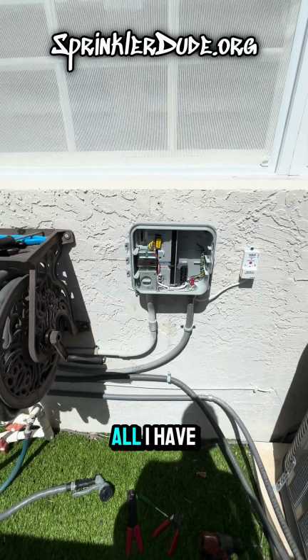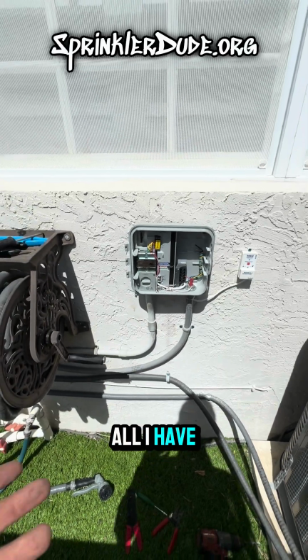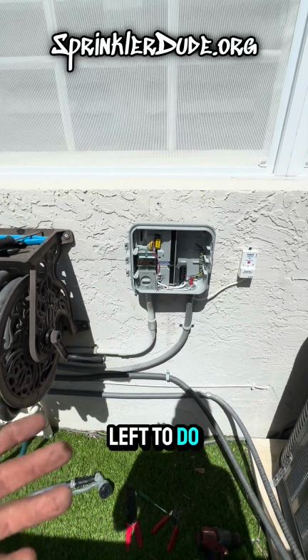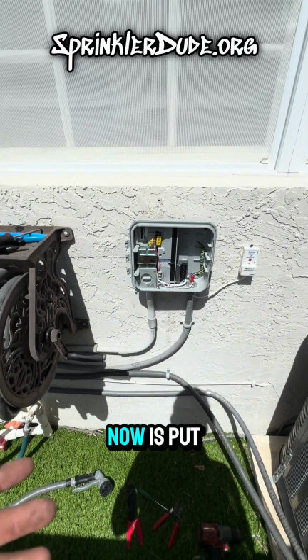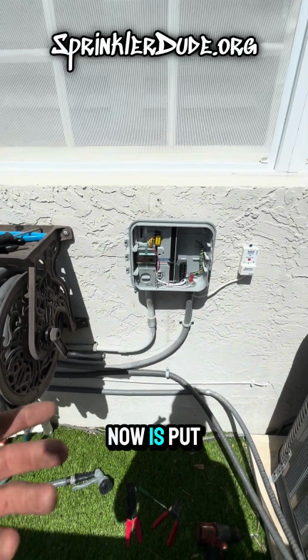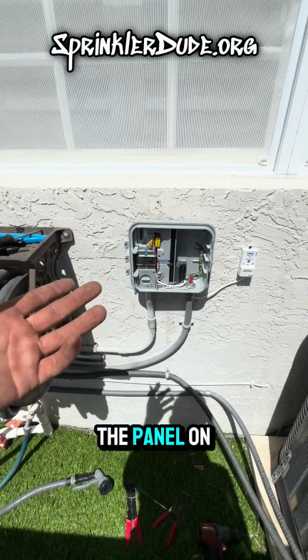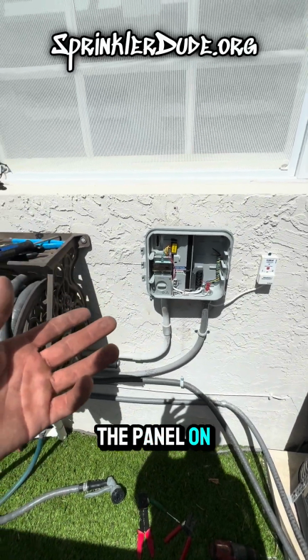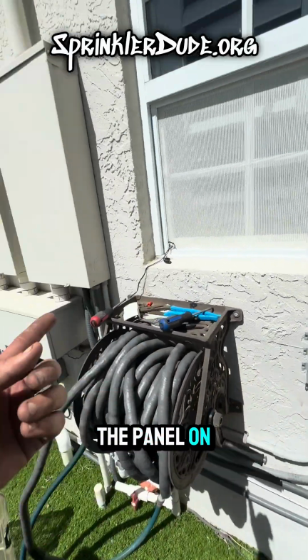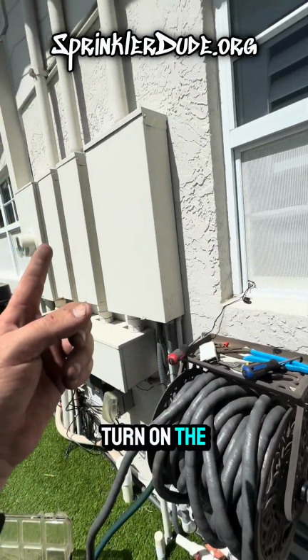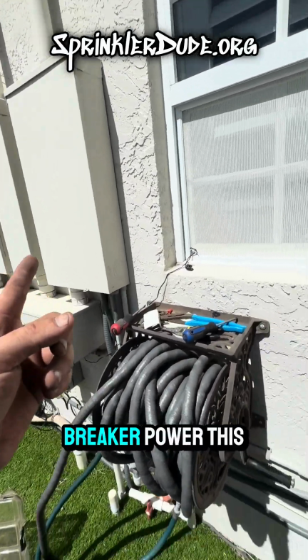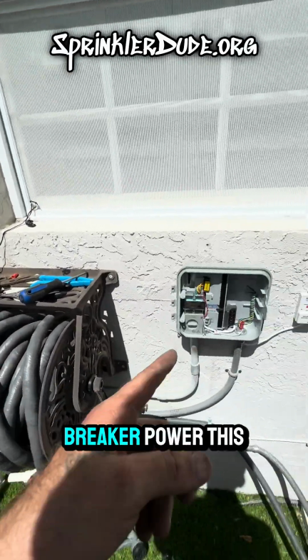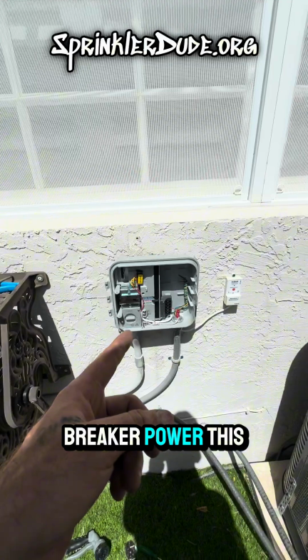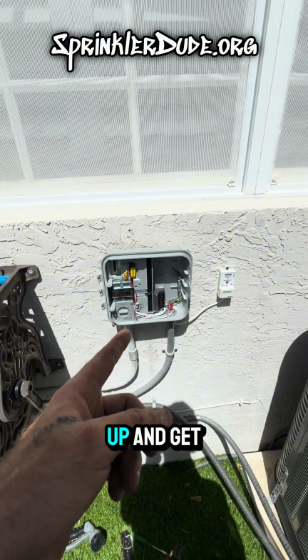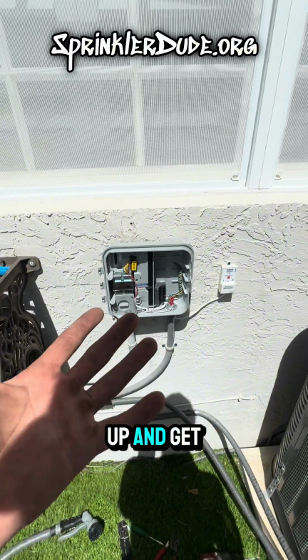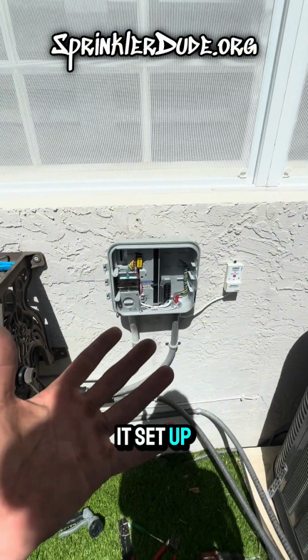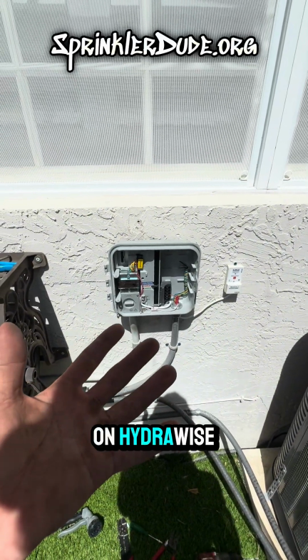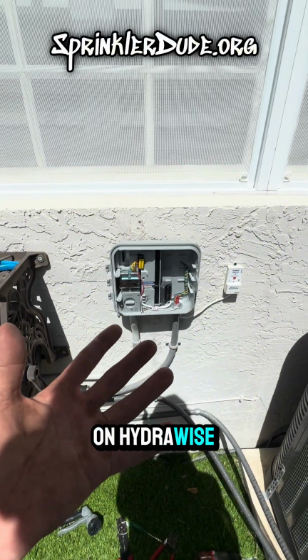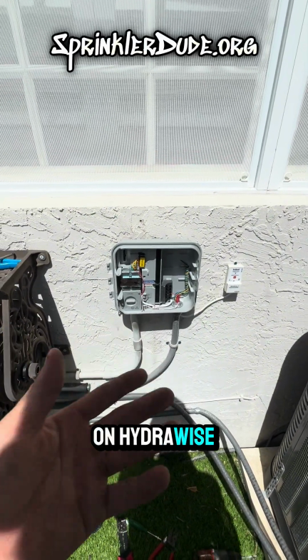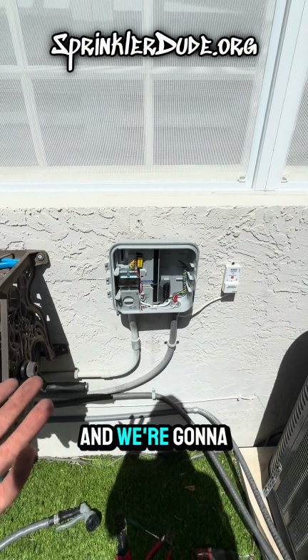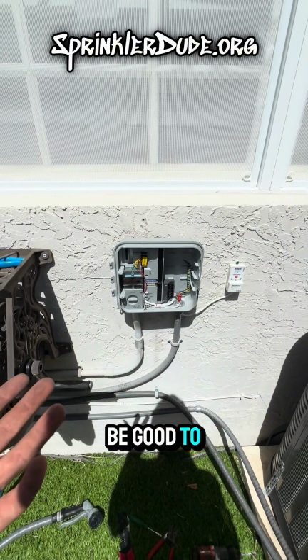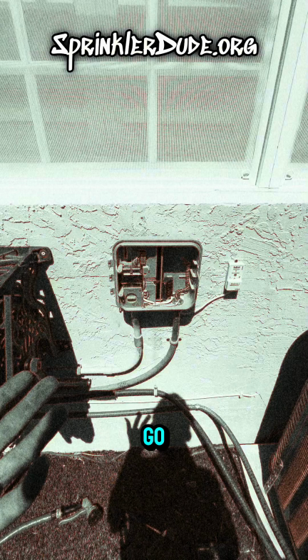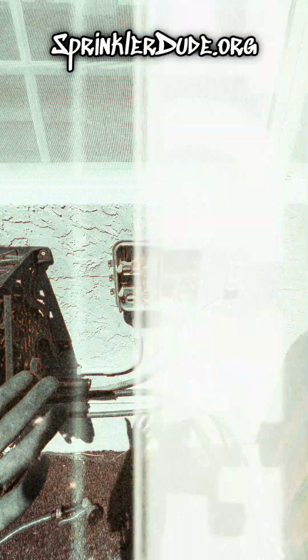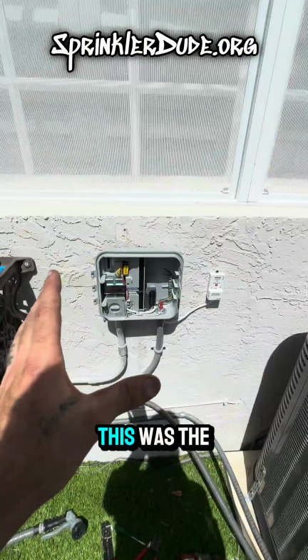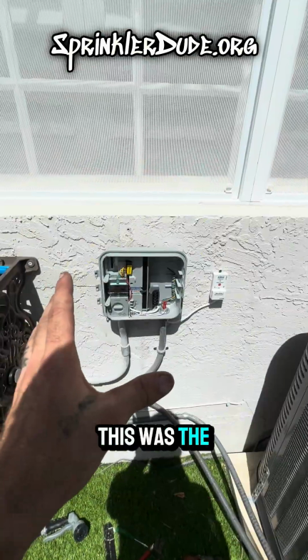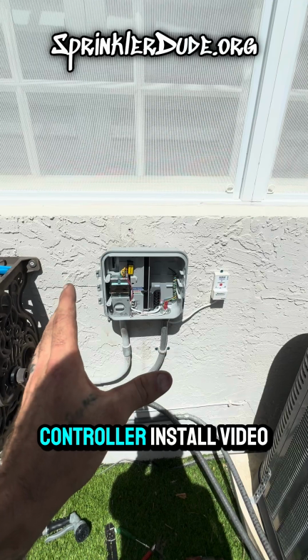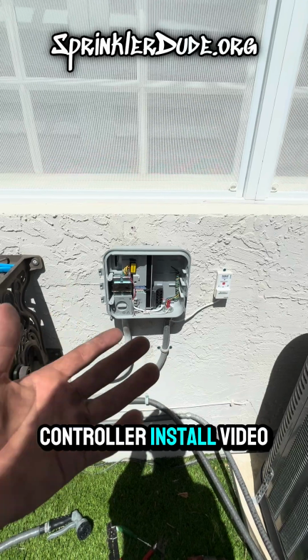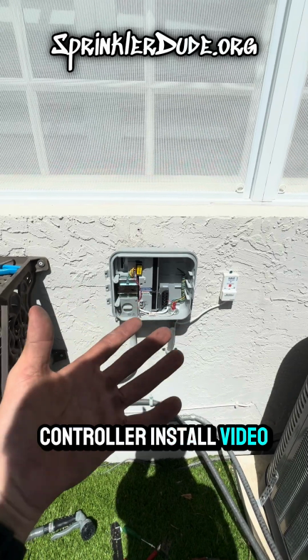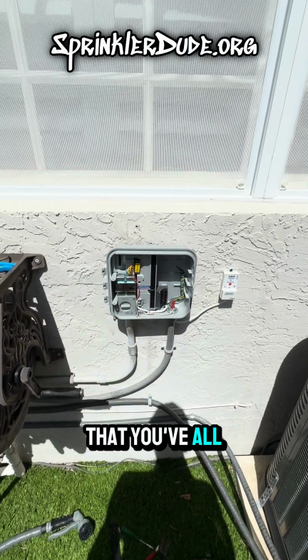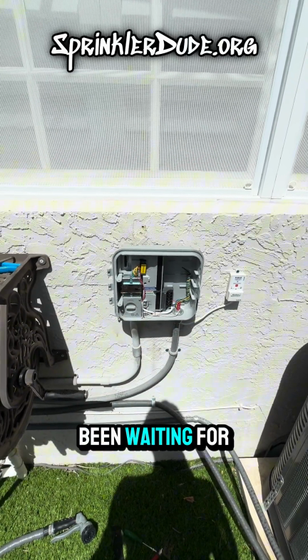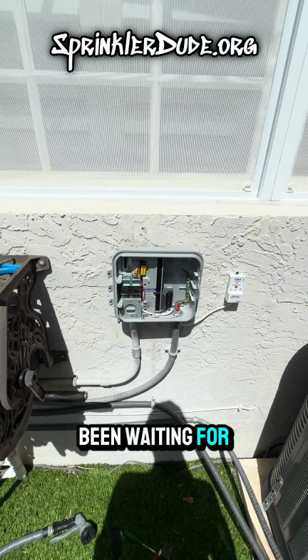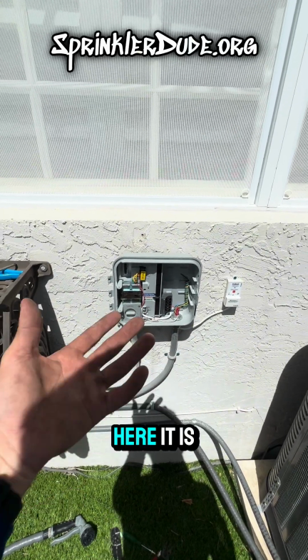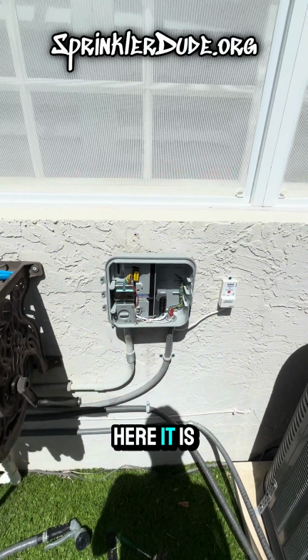All I have left to do now is put the panel on, turn on the breaker, power this up, and get it set up on HydraWise — and we're going to be good to go. This was the controller install video that you've all been waiting for. Here it is.